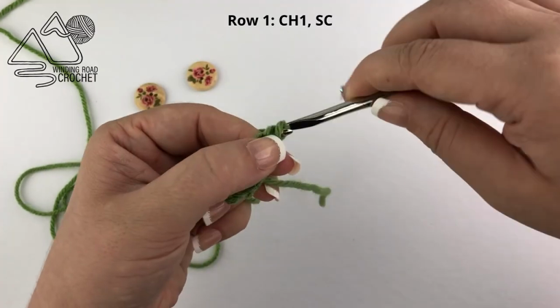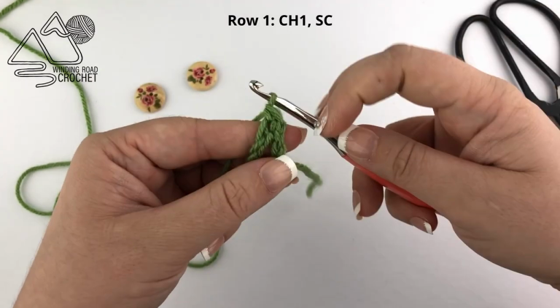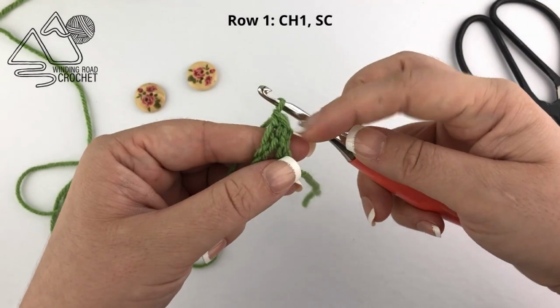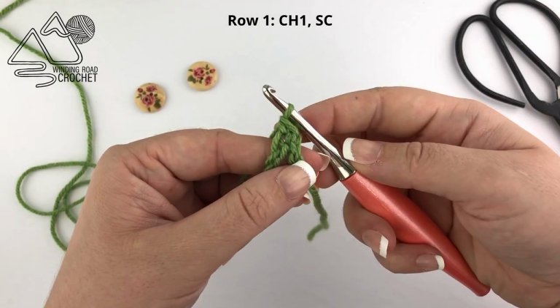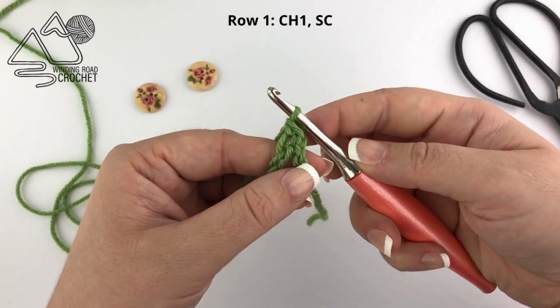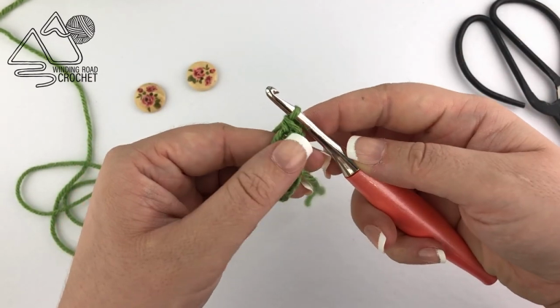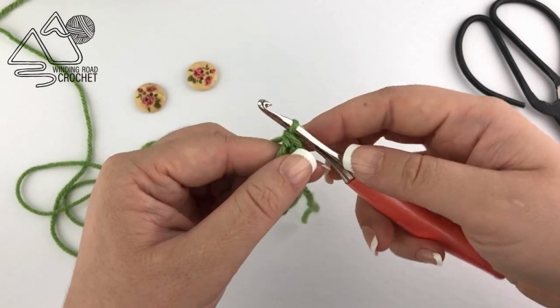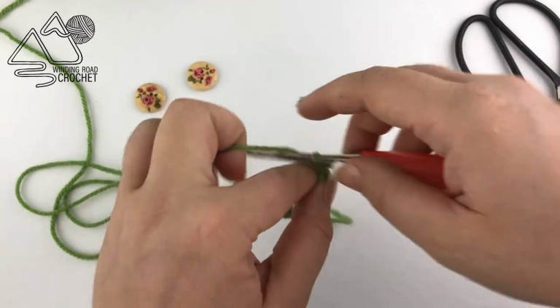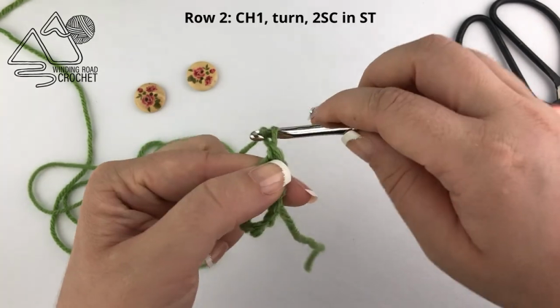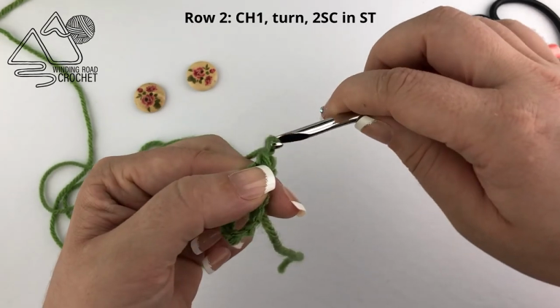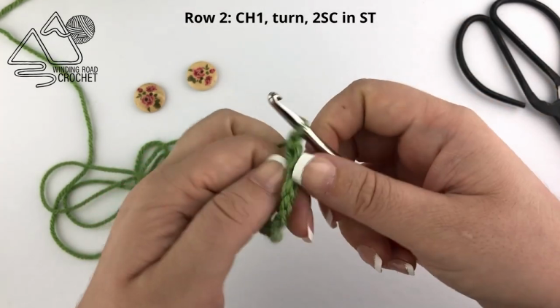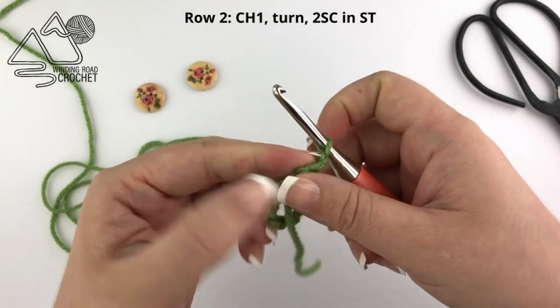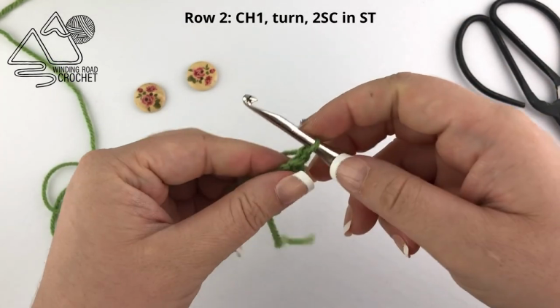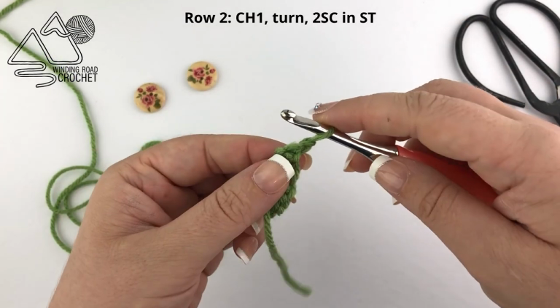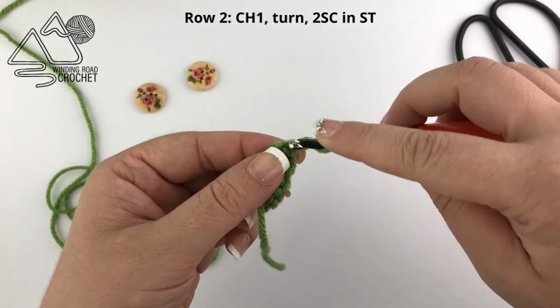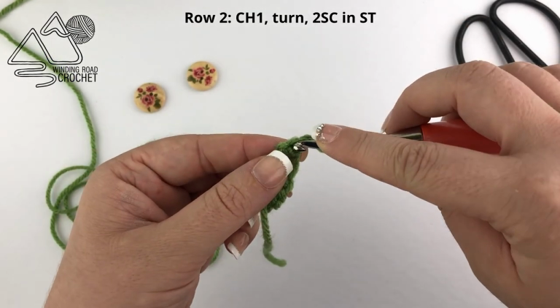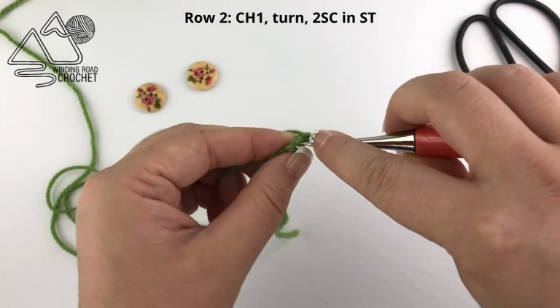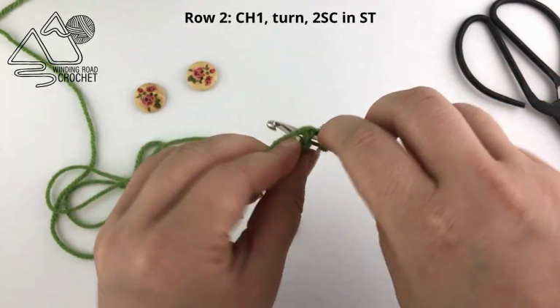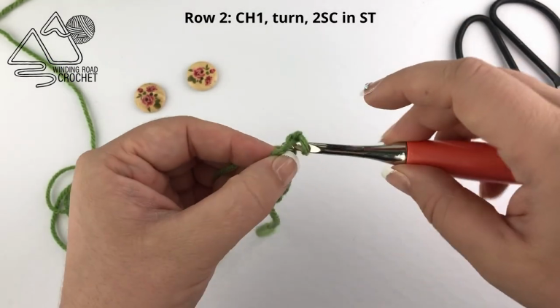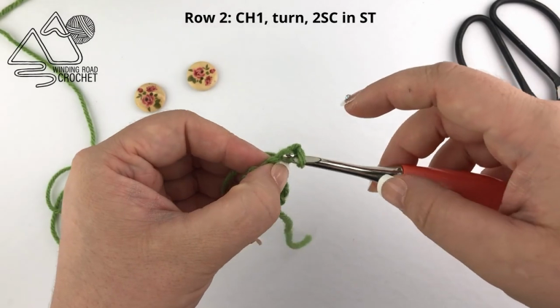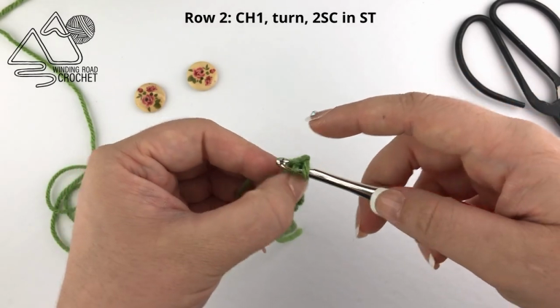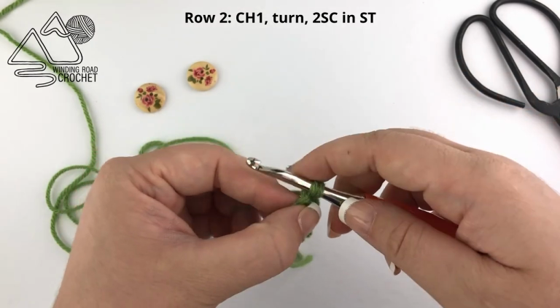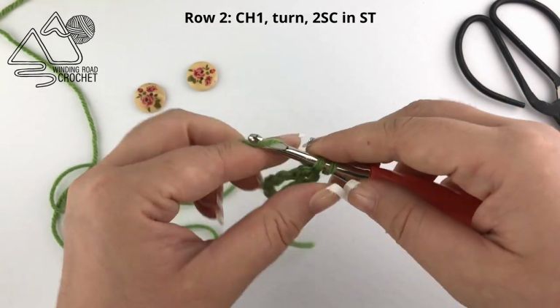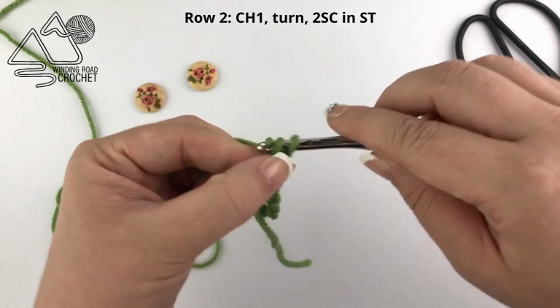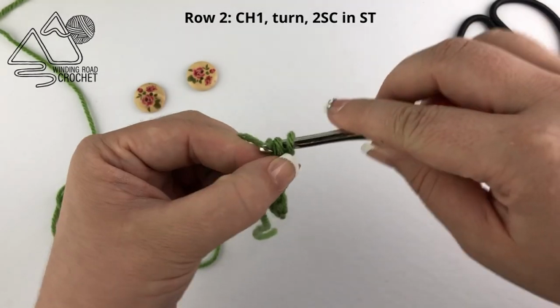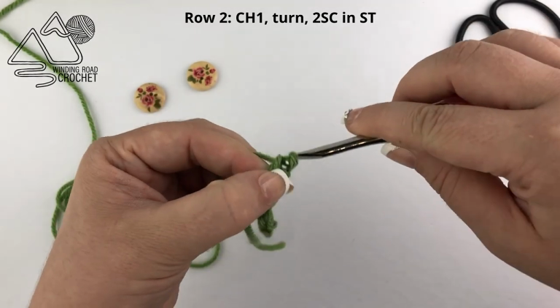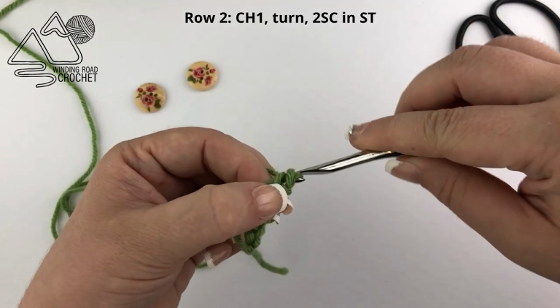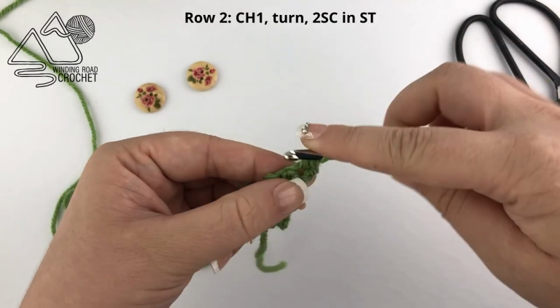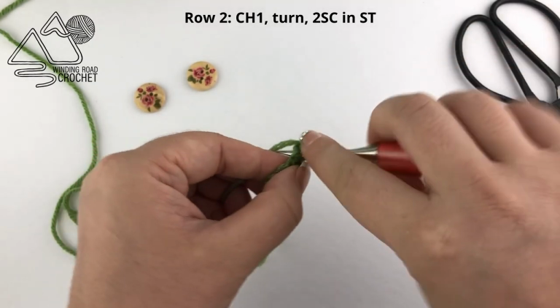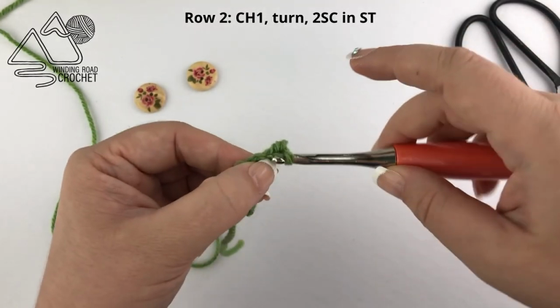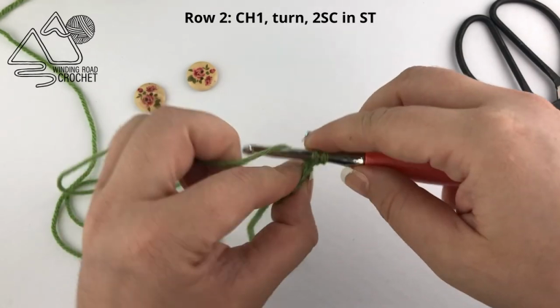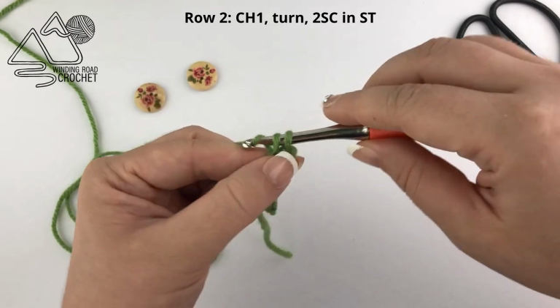Now we'll start row two: chain one and turn your work, and we're going to work two single crochet into this one stitch — so one and two.